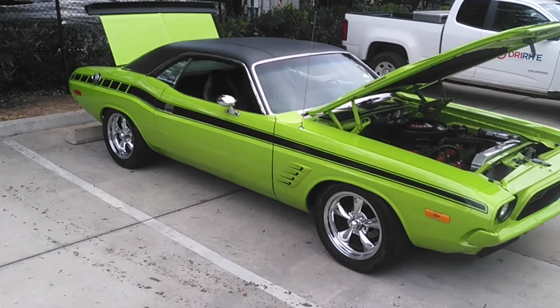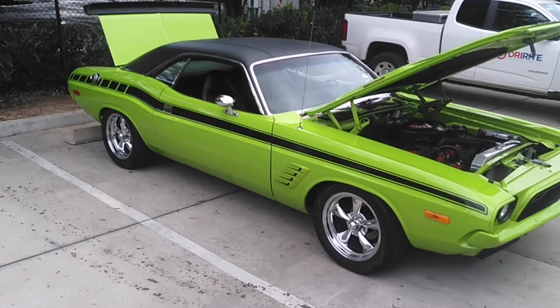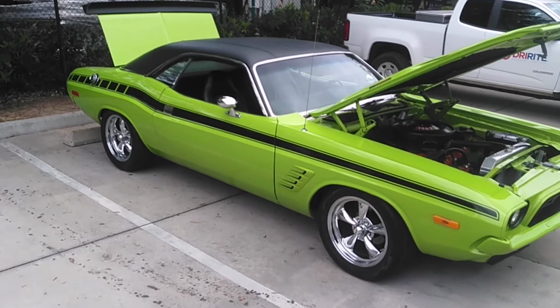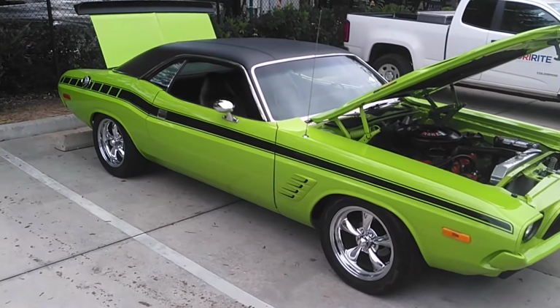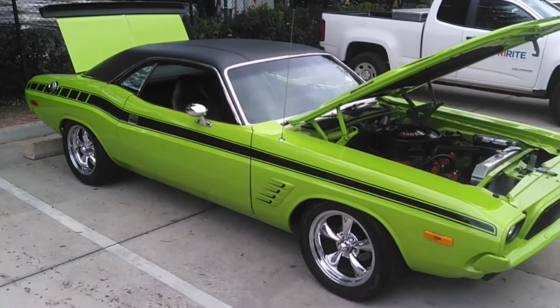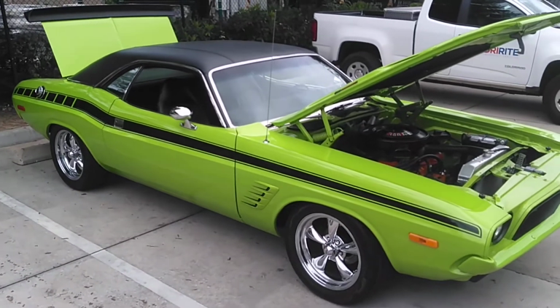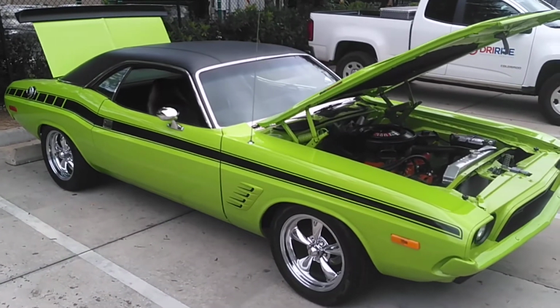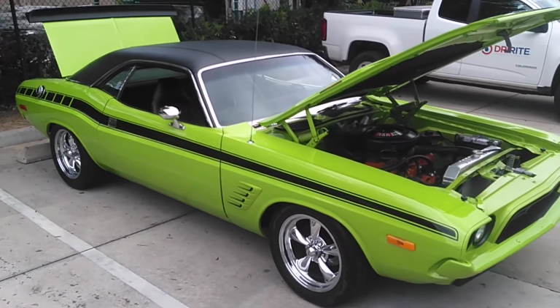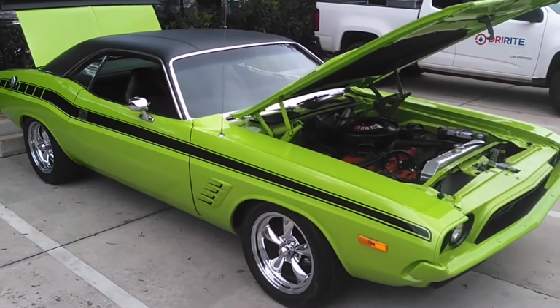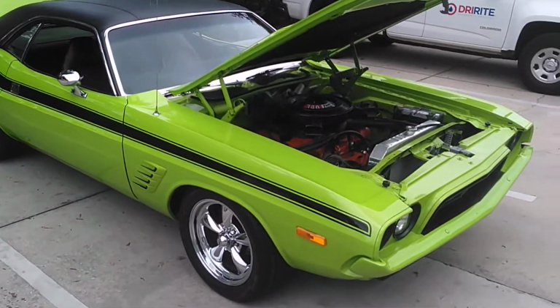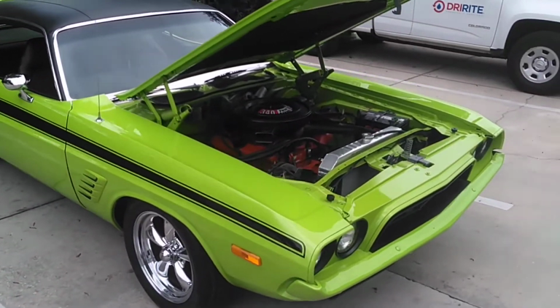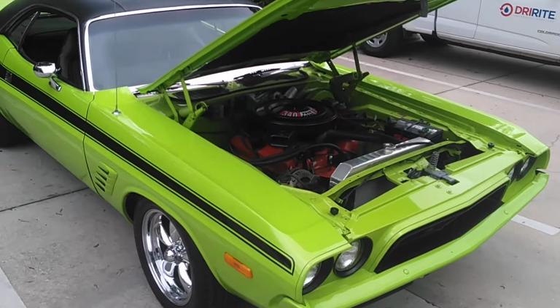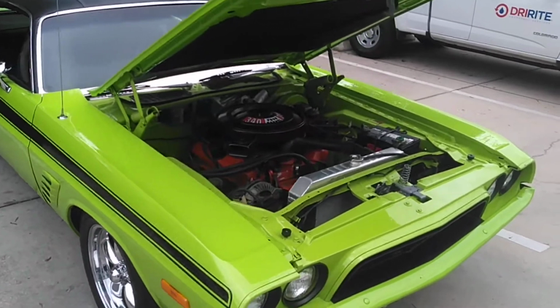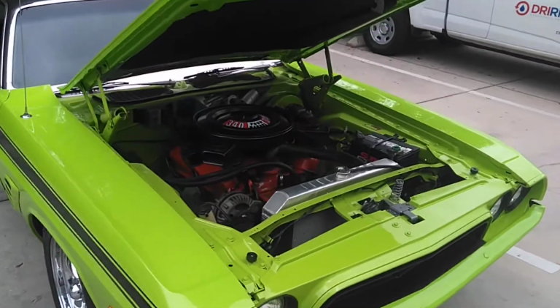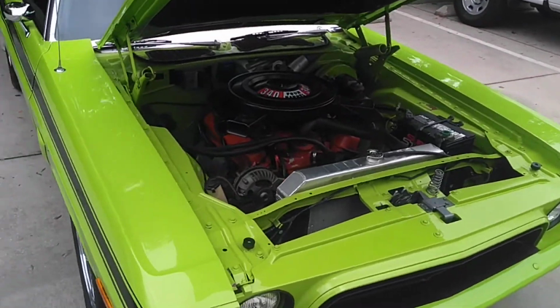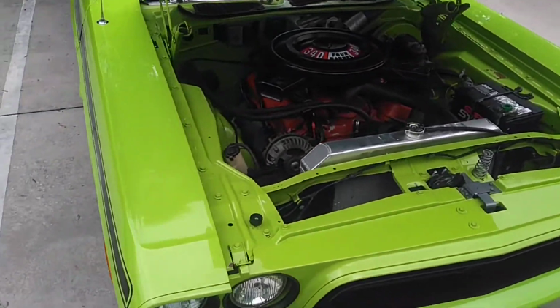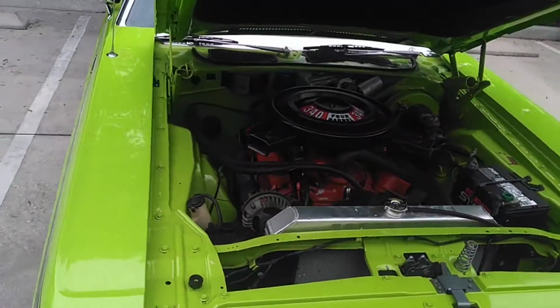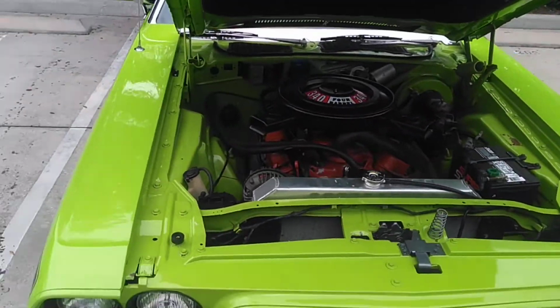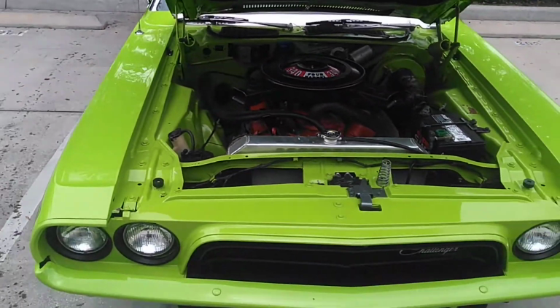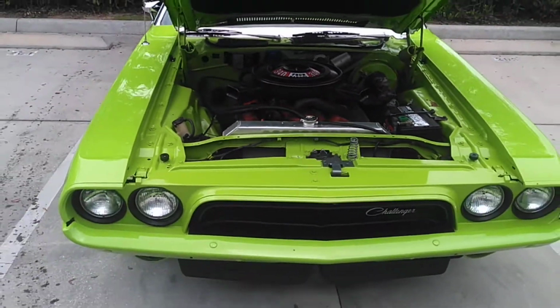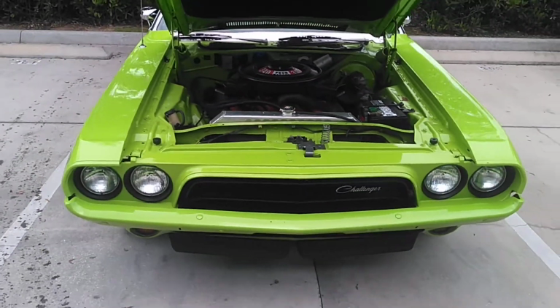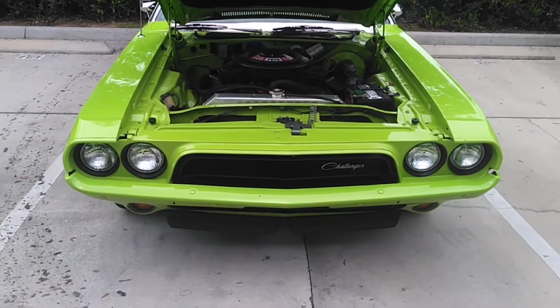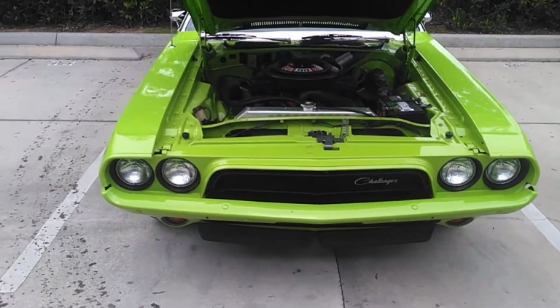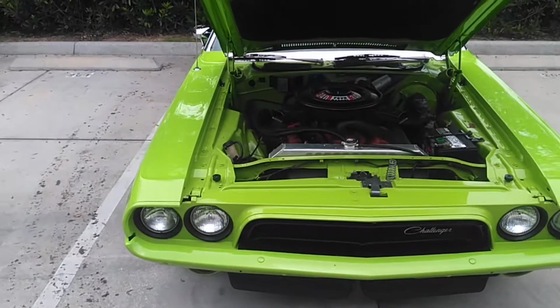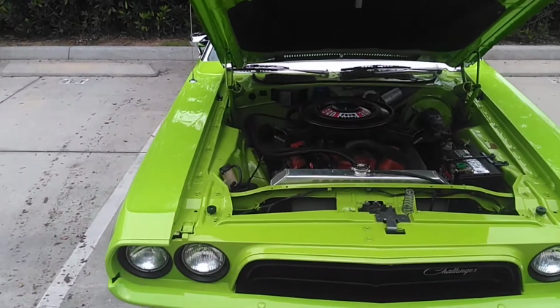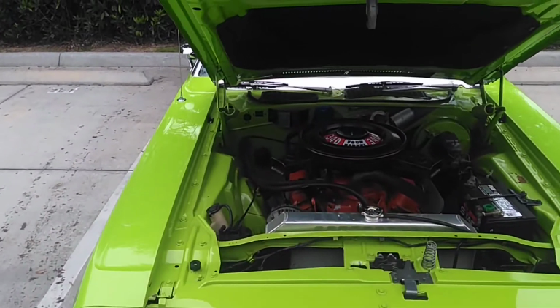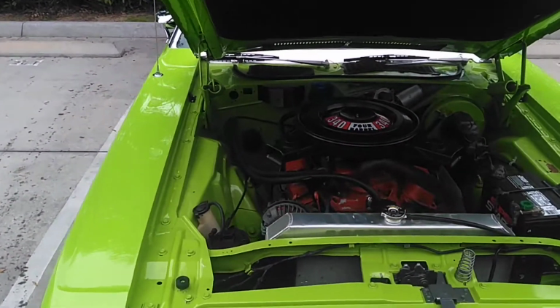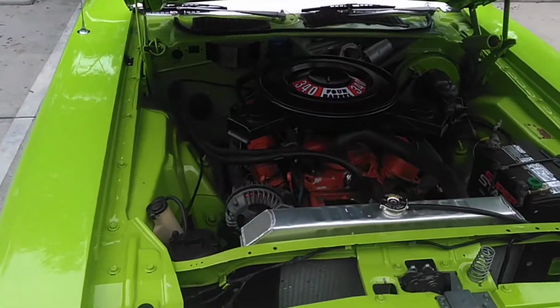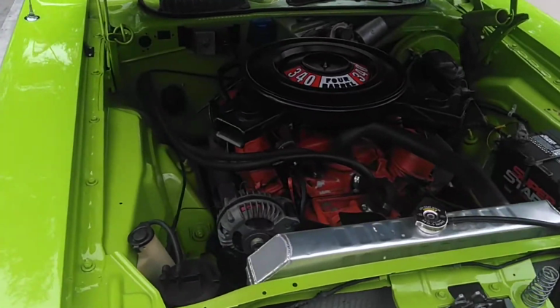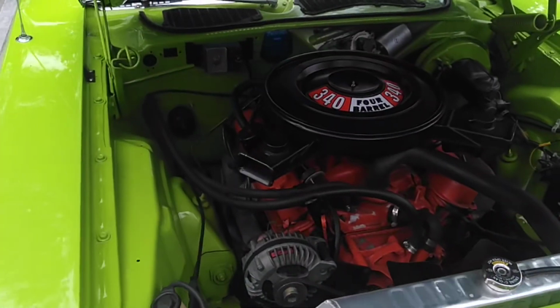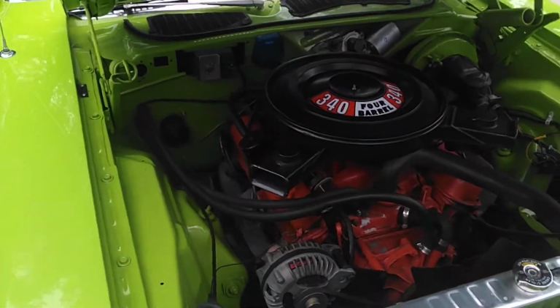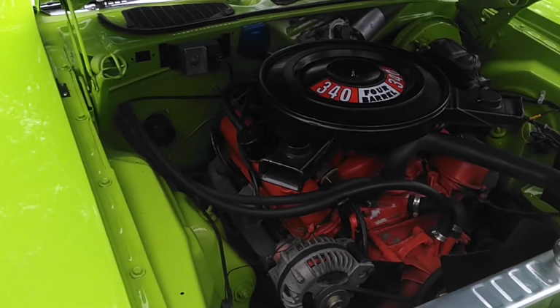Hey guys, I'm making a real quick video of this car. Man, this thing's beautiful. I'm going to walk around and show you. Look how pretty this thing is.